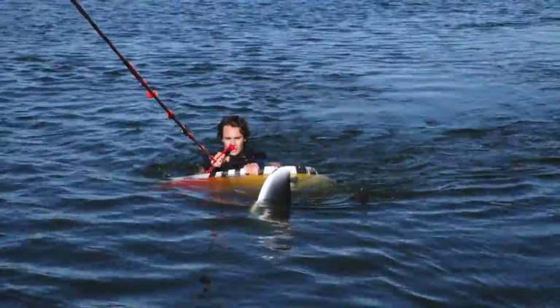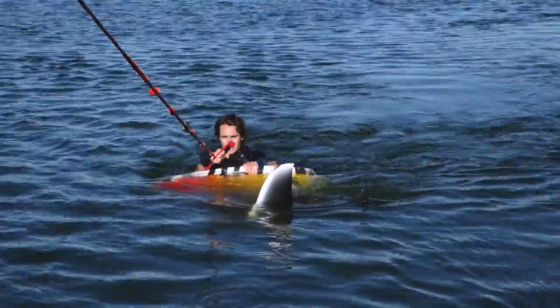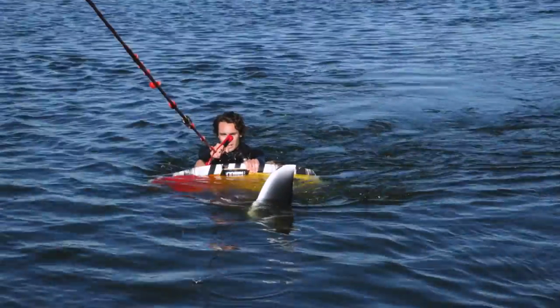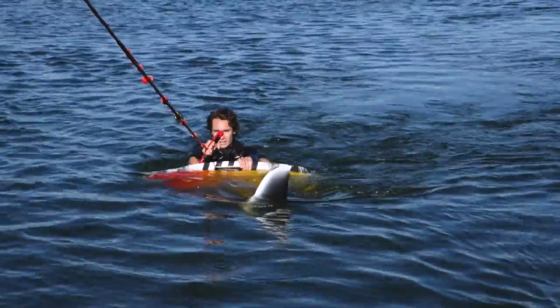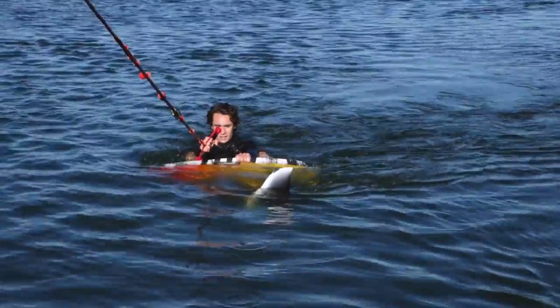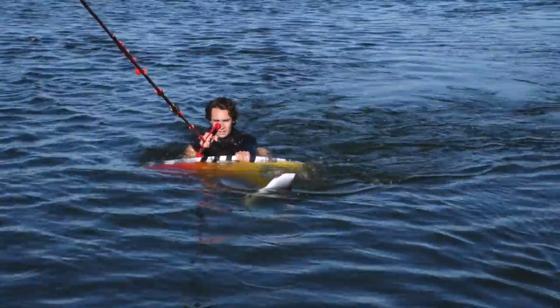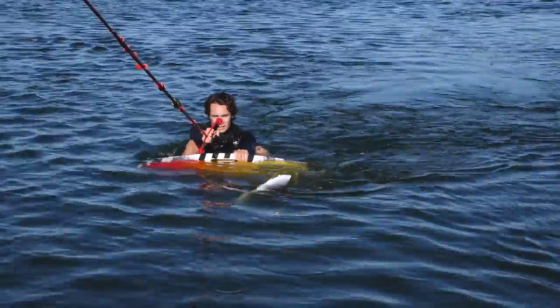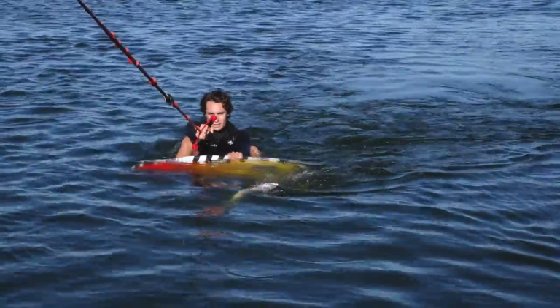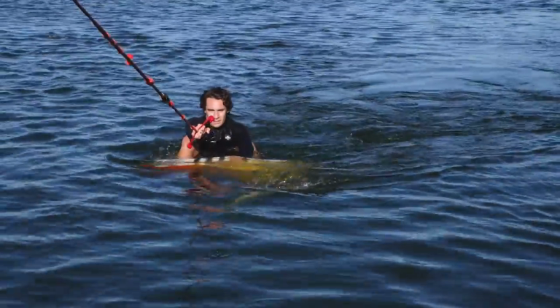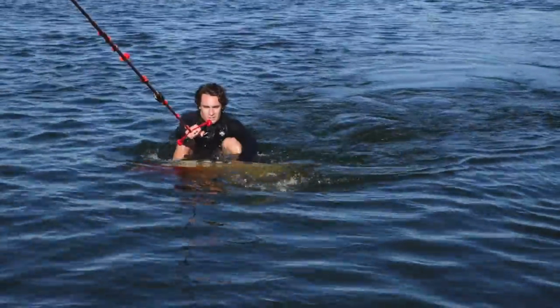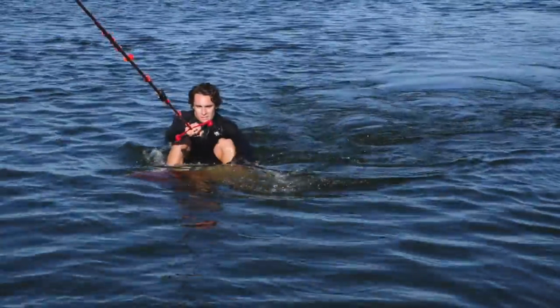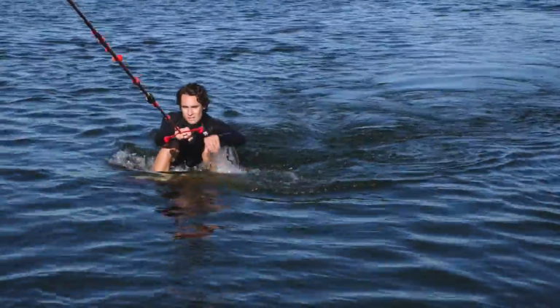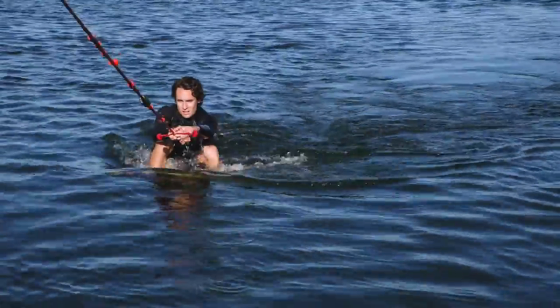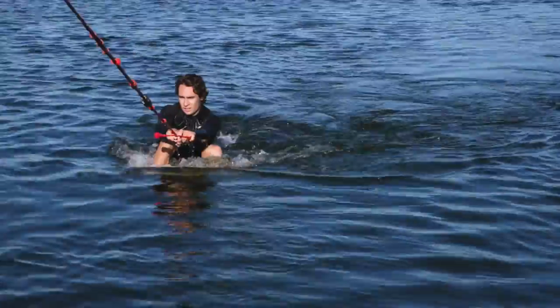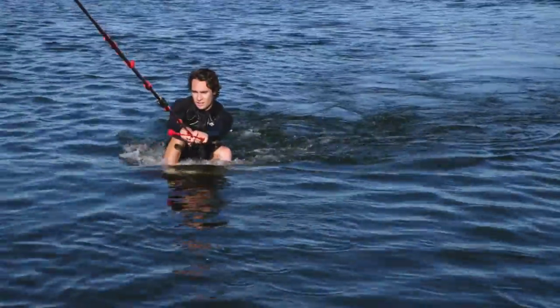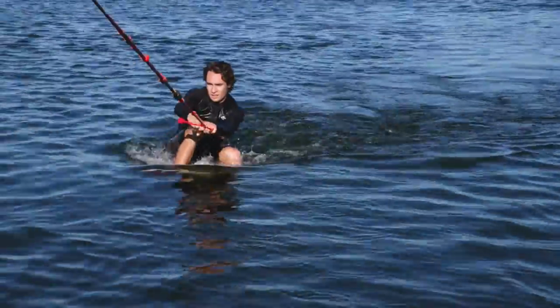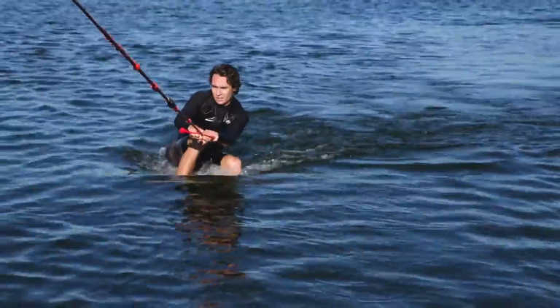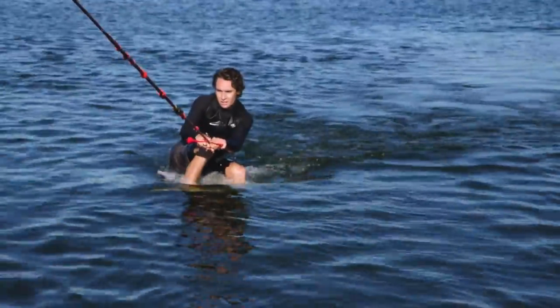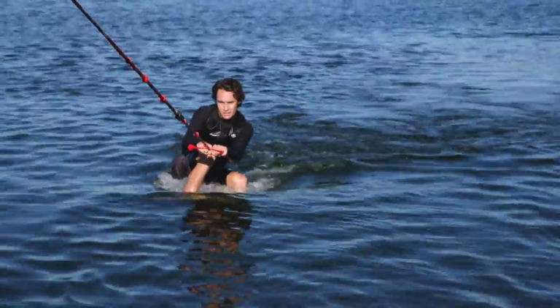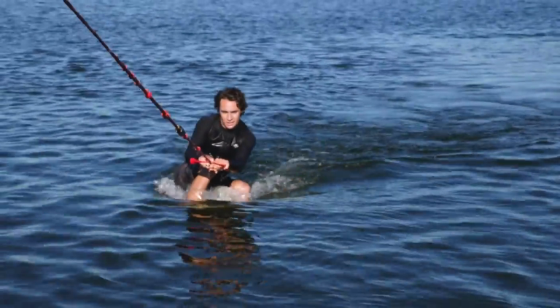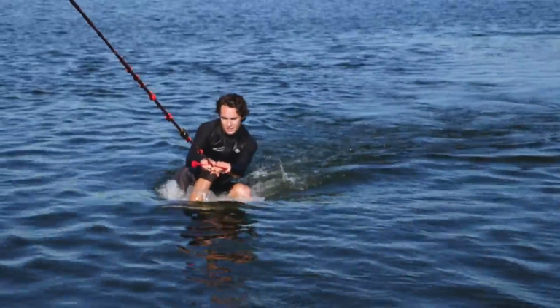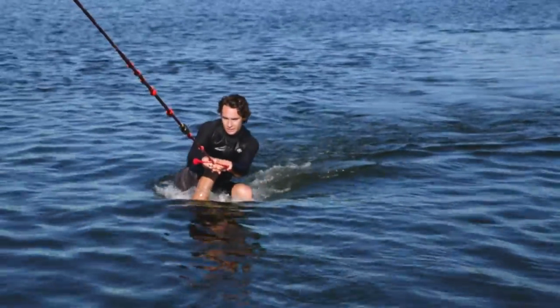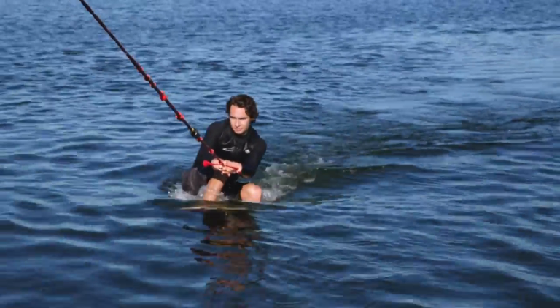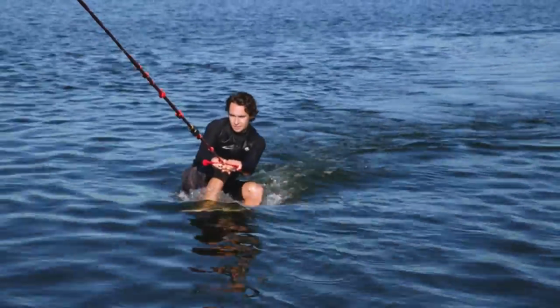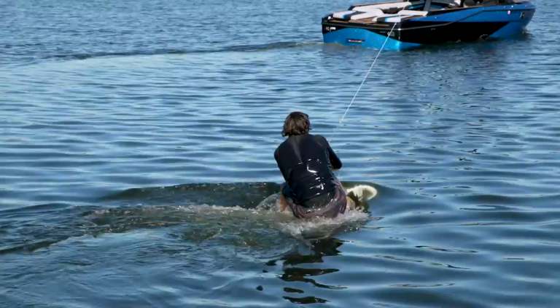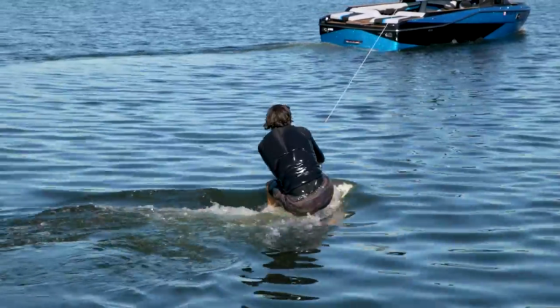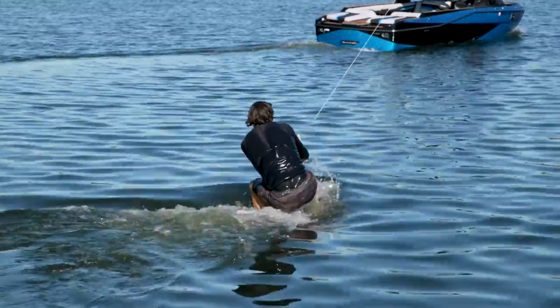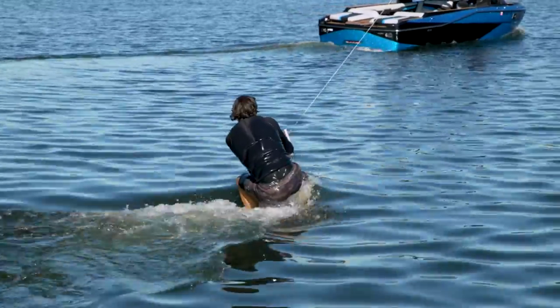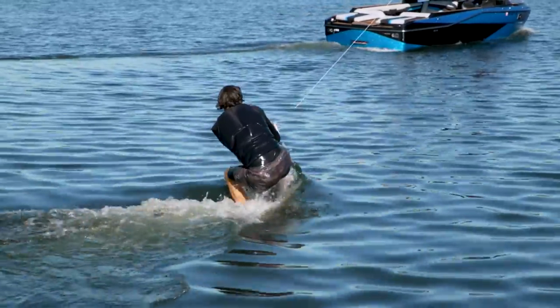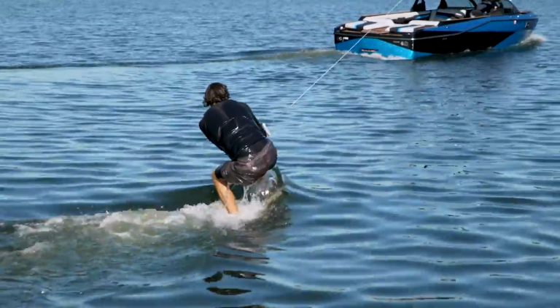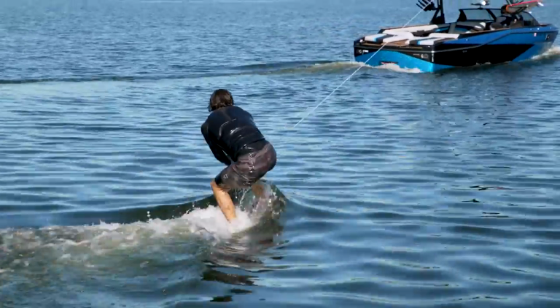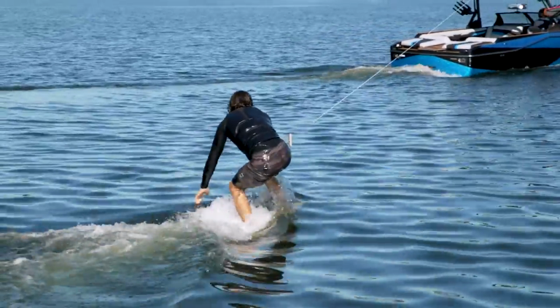Getting up: start with your back foot just a little in front of the mast. Hold the board onto your feet with your back hand while your front hand holds the handle. As you get up, keep your weight shifted towards the front of the board to keep the board on the water.